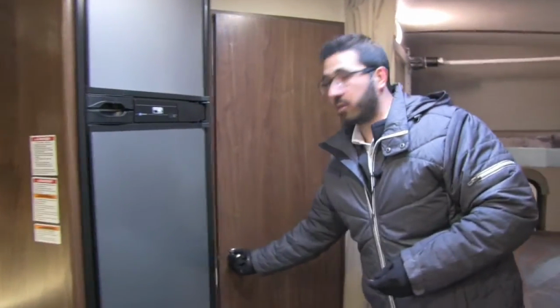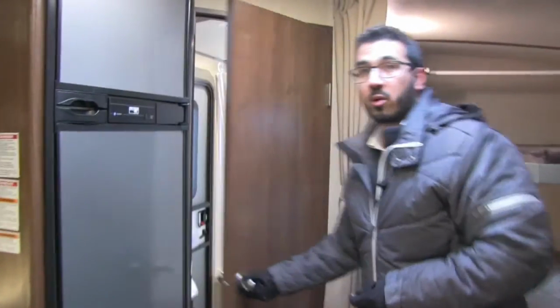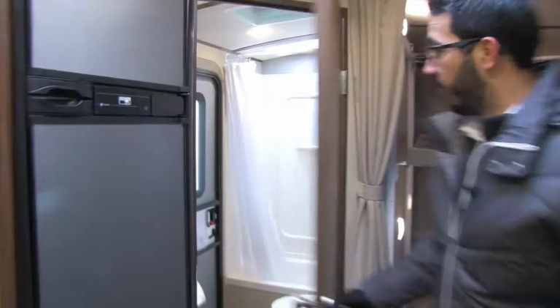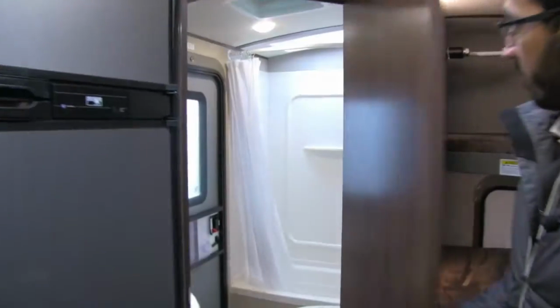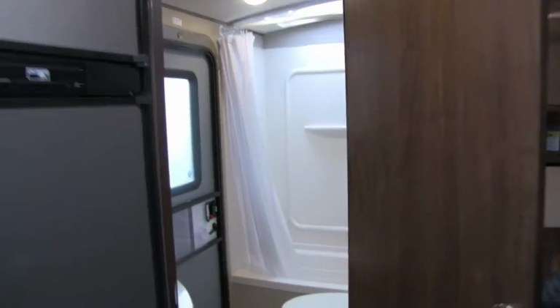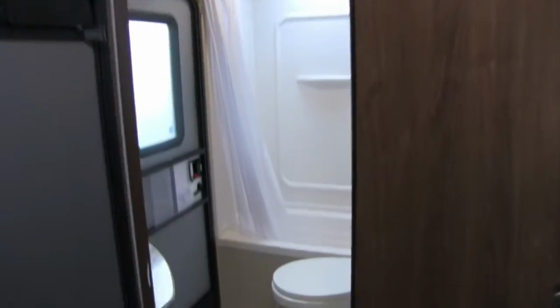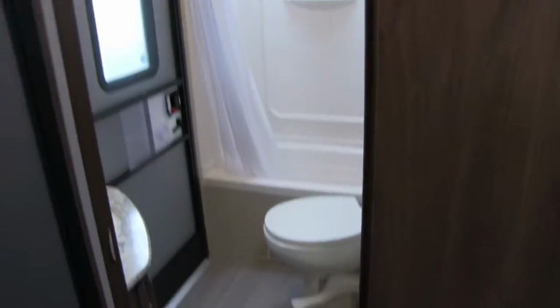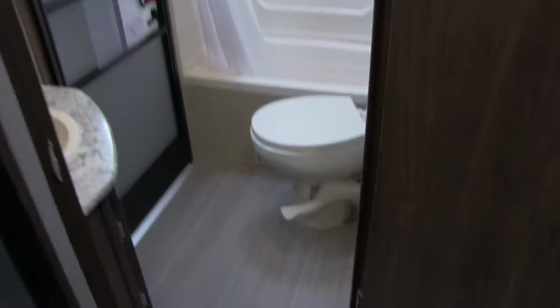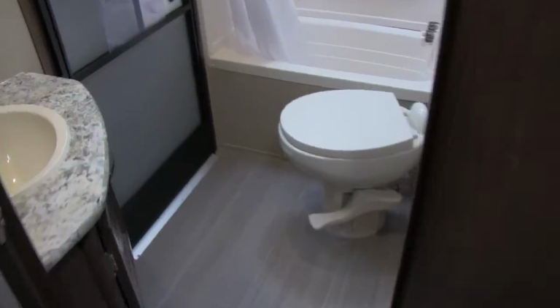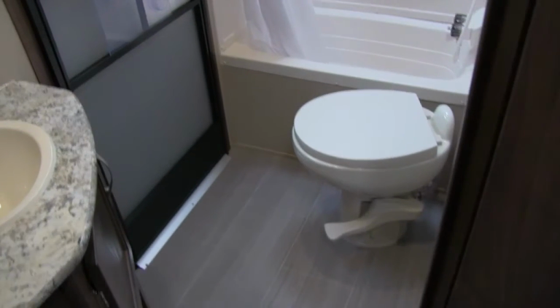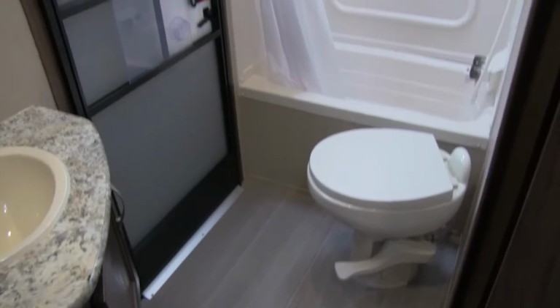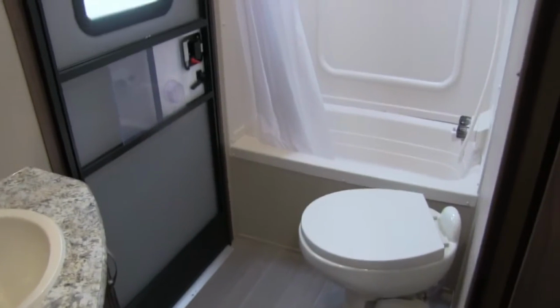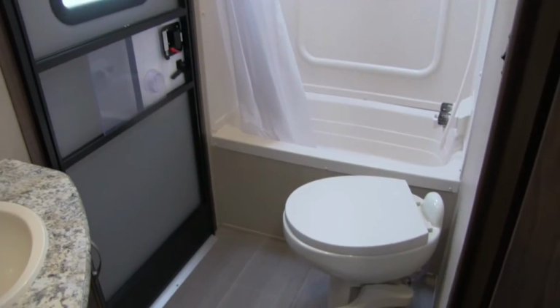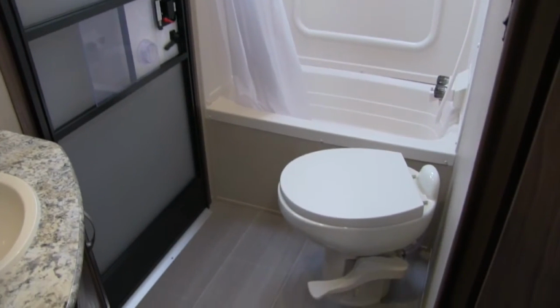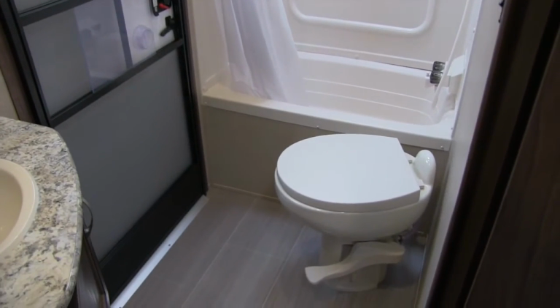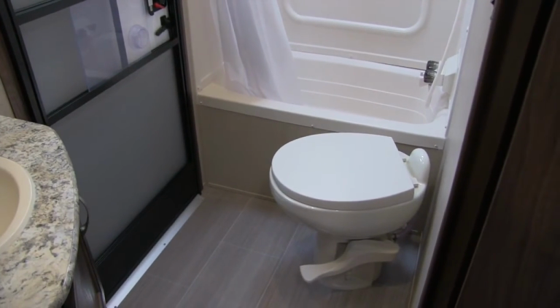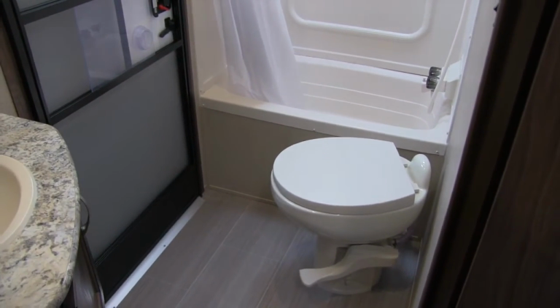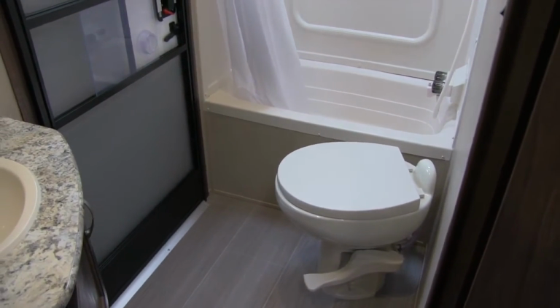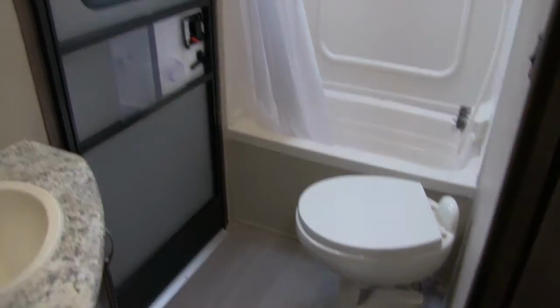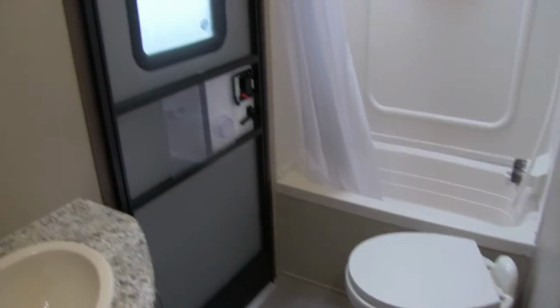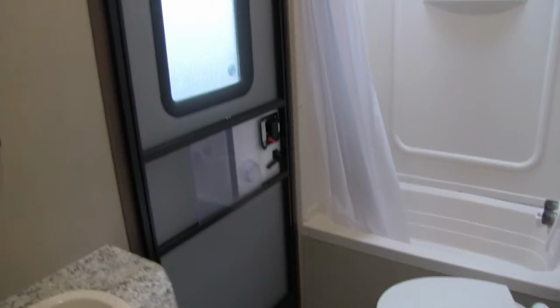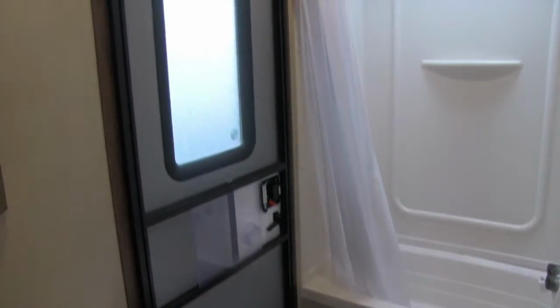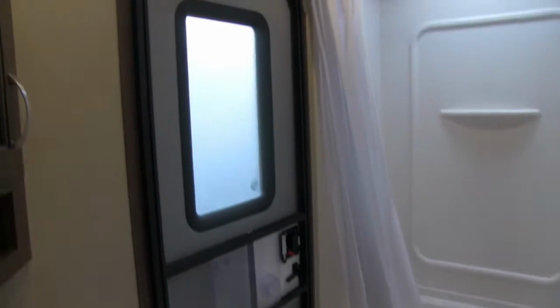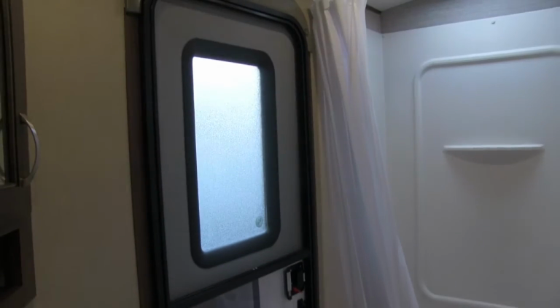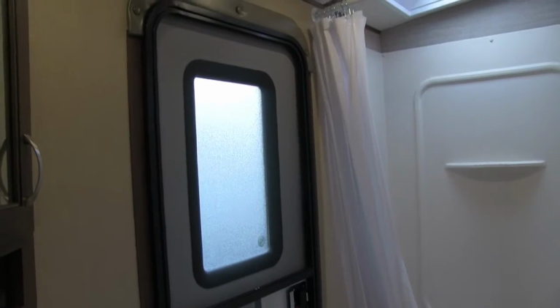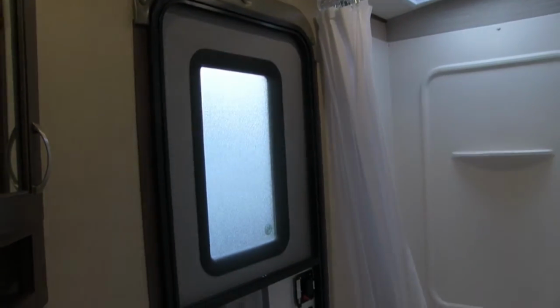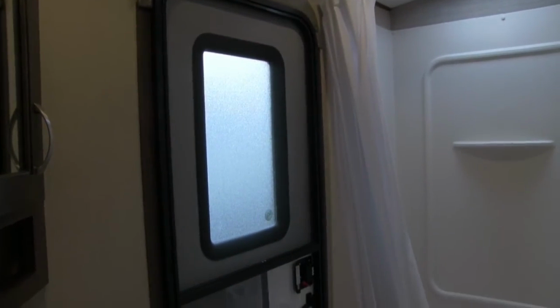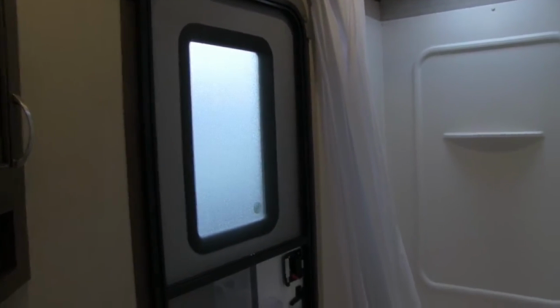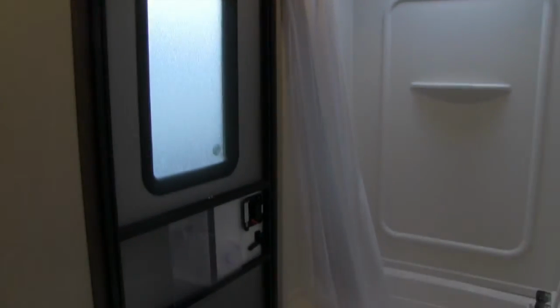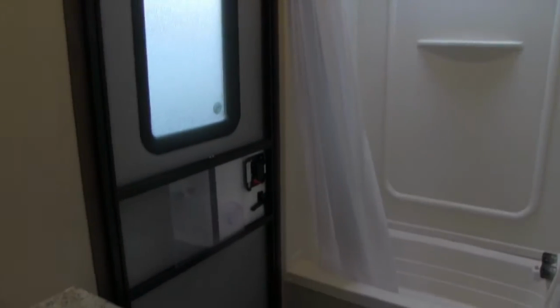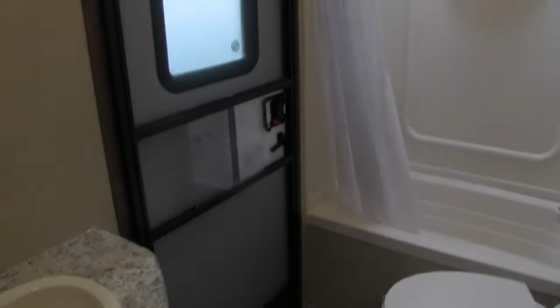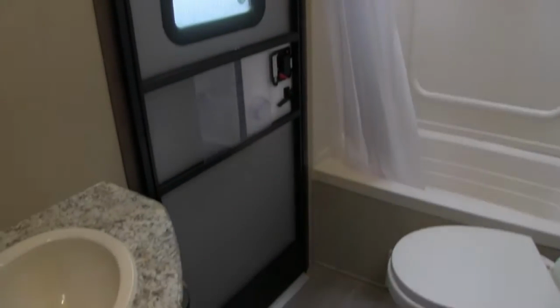This one is a rear corner bathroom — I'll open that up for you so you can take a look. Right down in the corner here is your foot-flush lever toilet with plenty of legroom all the way around. You can also see the second entry door right into the bathroom.